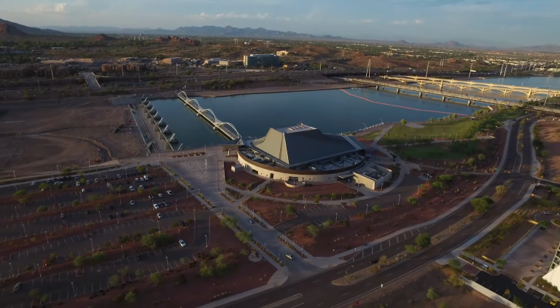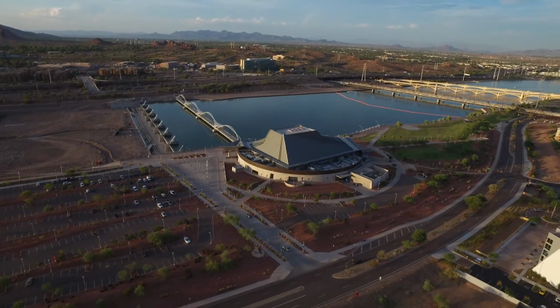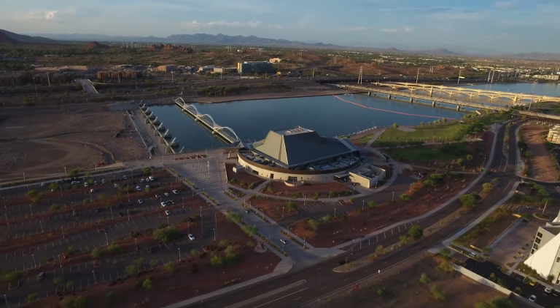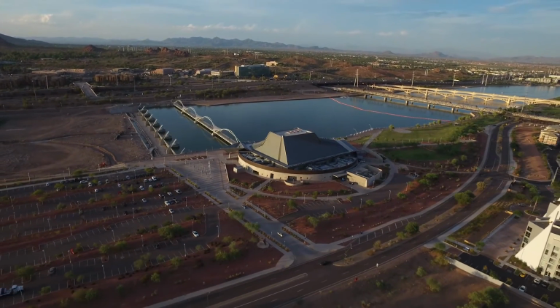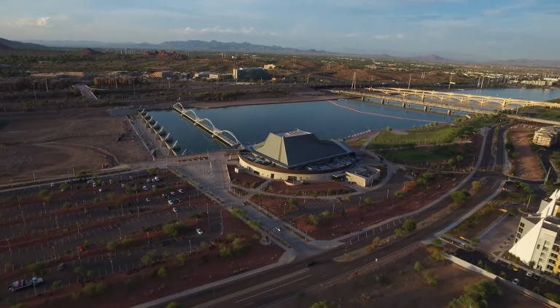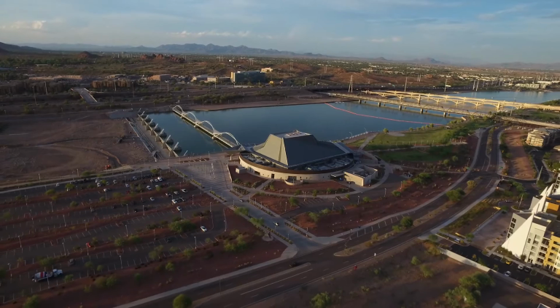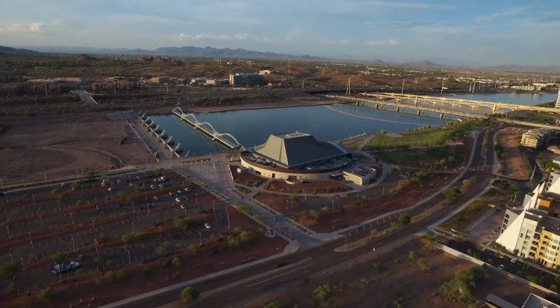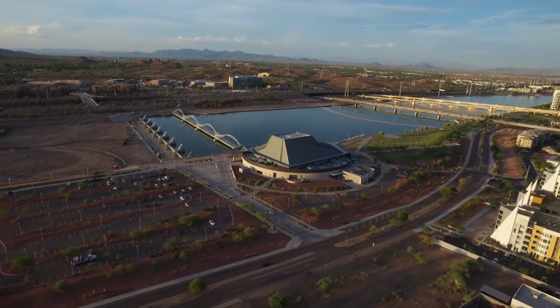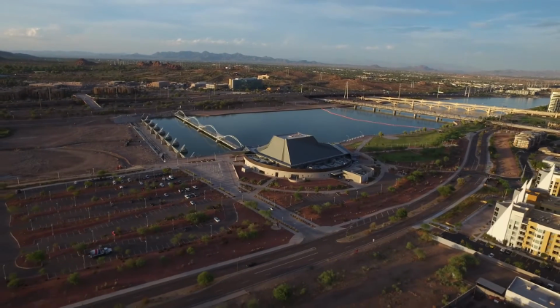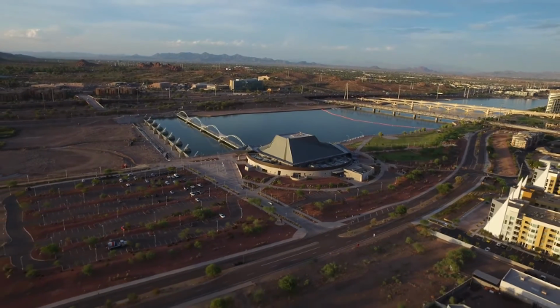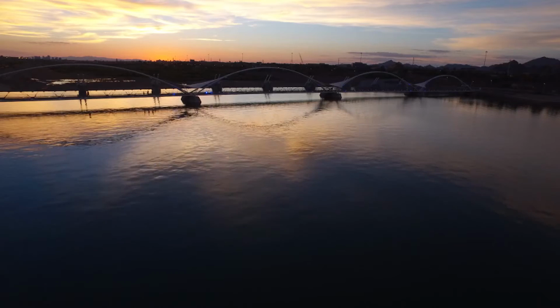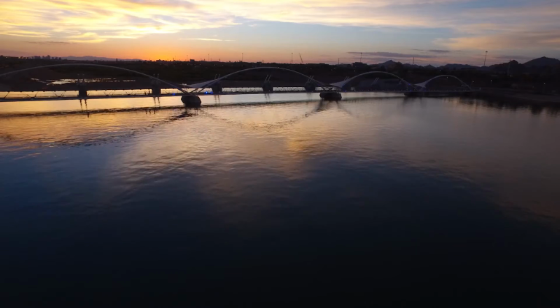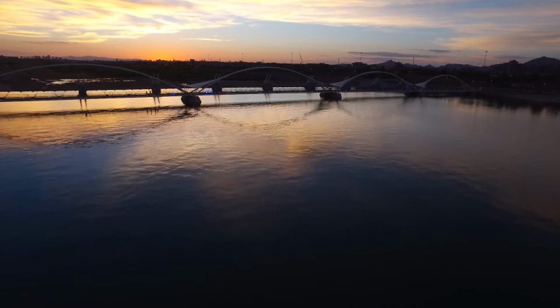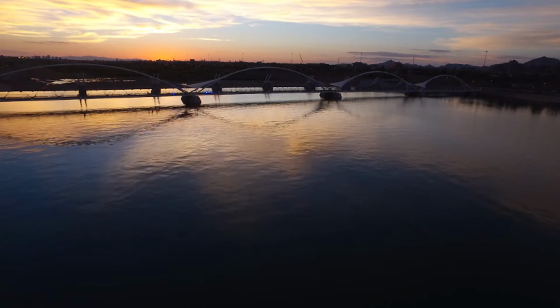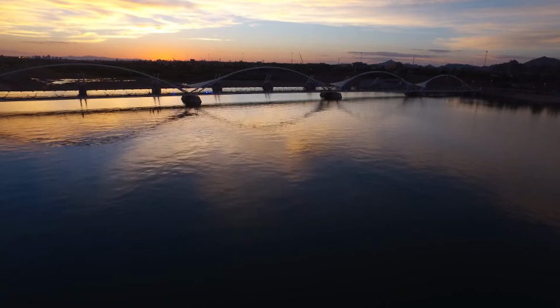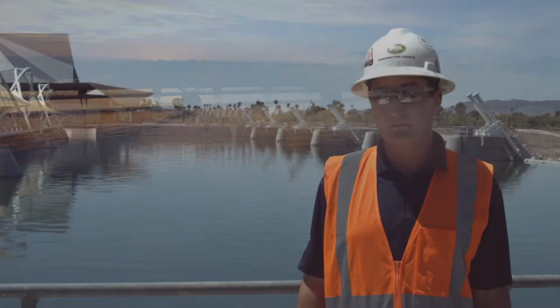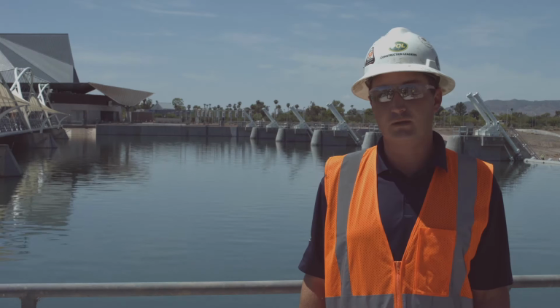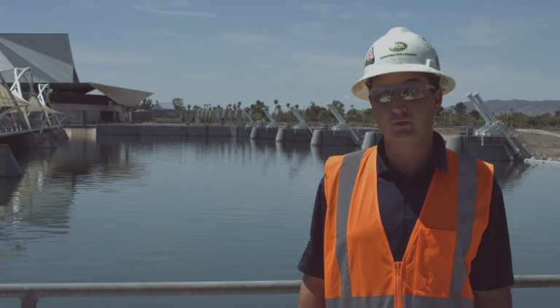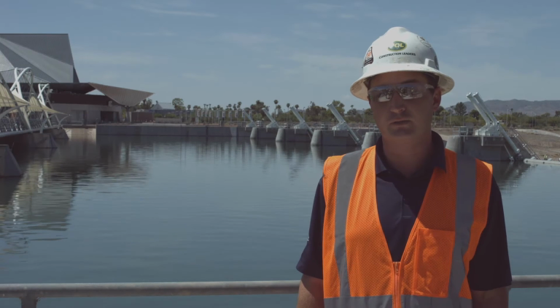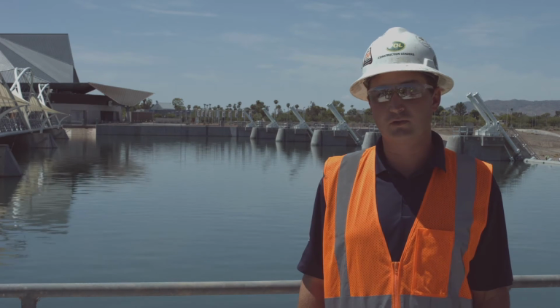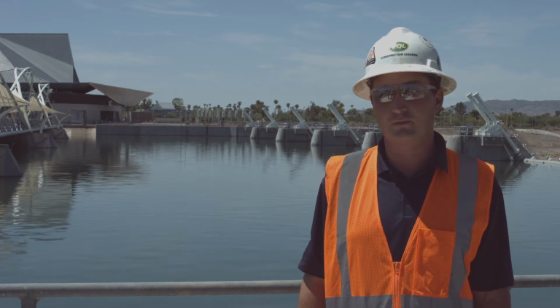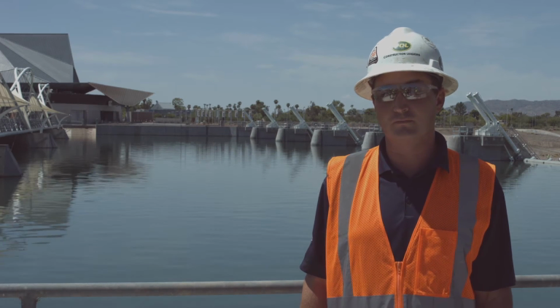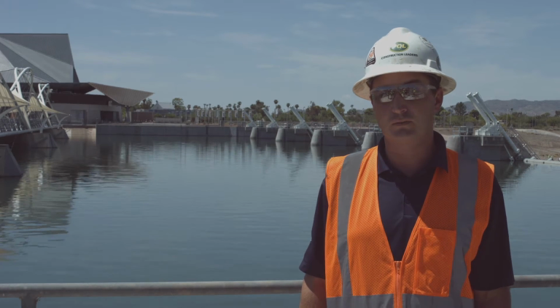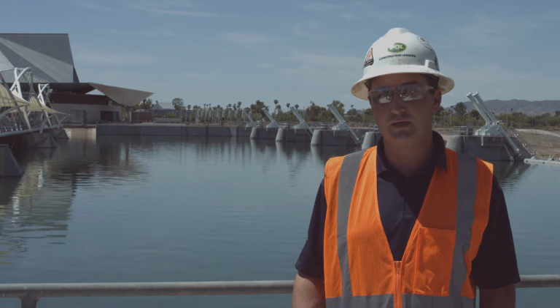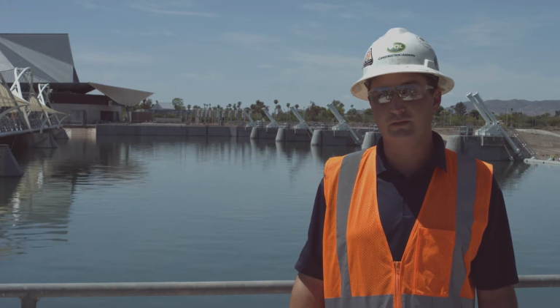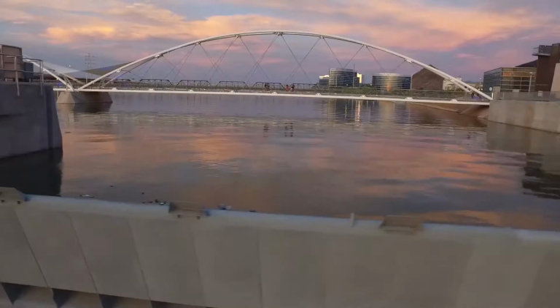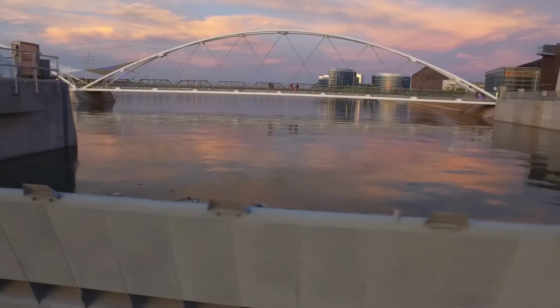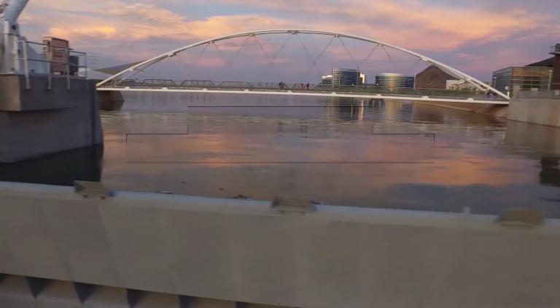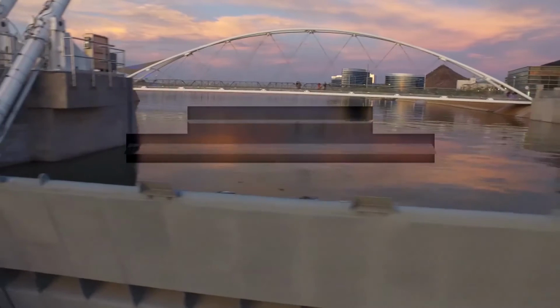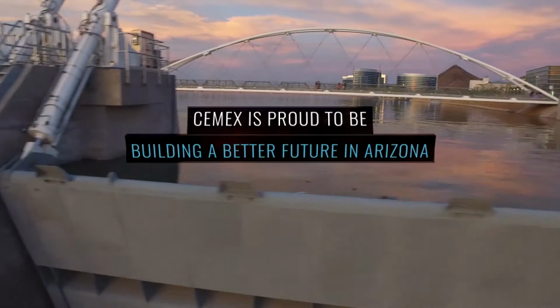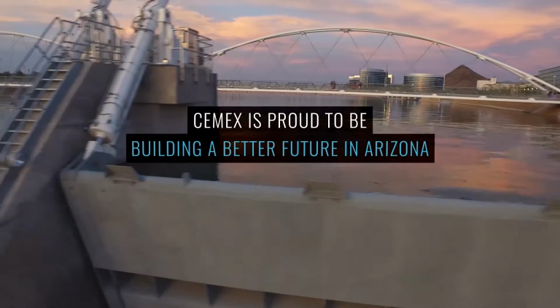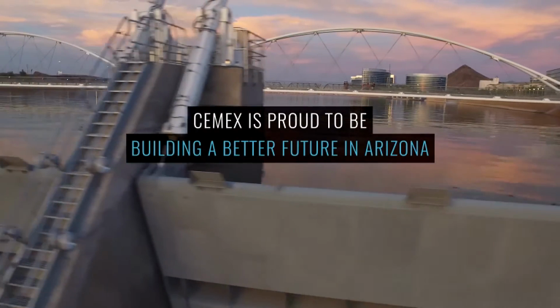Fourth would be the mass placement of concrete. We're doing about 300 yards a night, almost seven days a week. That is a lot of concrete, a lot of coordination, multiple pours, multiple areas at once. And fifth would be the piers.